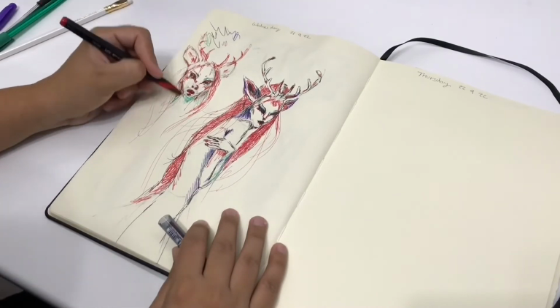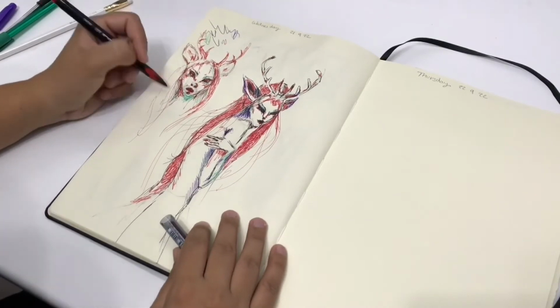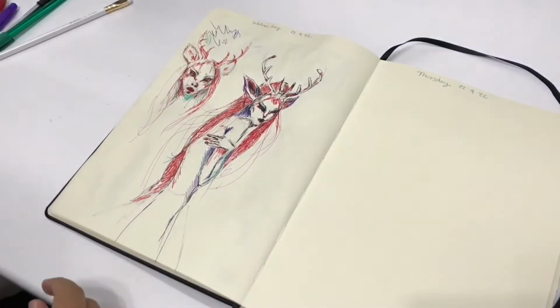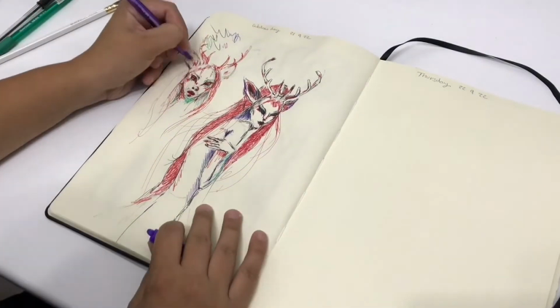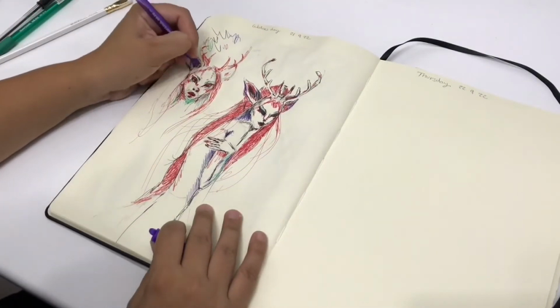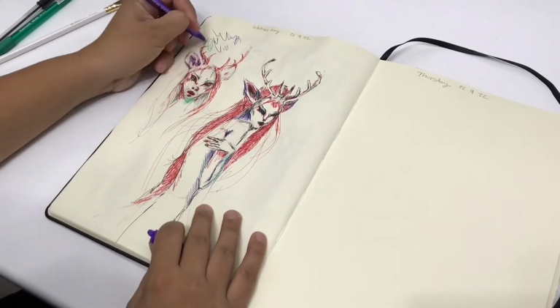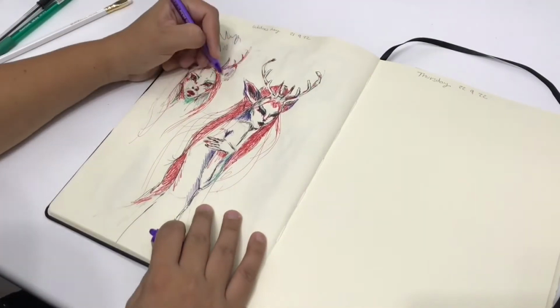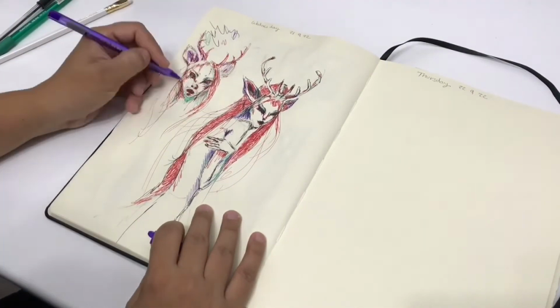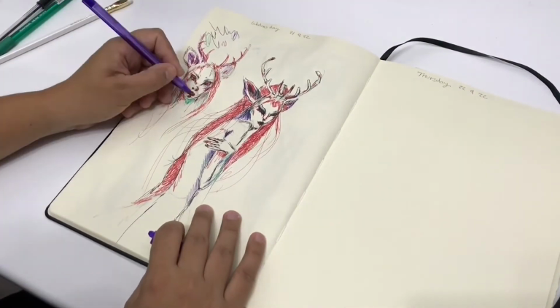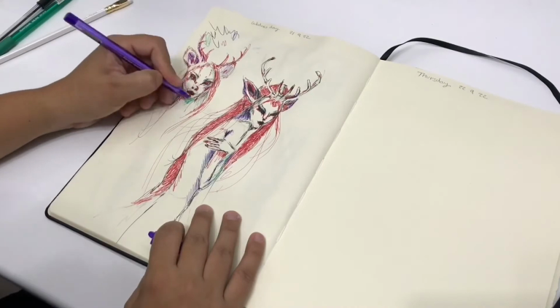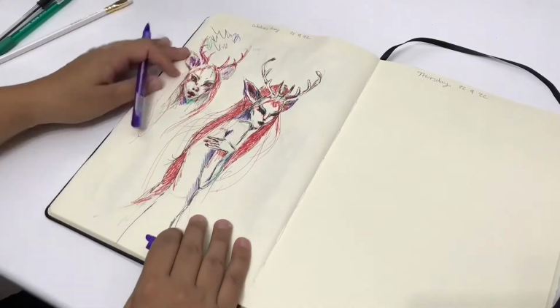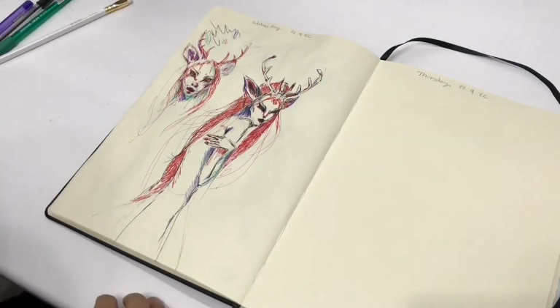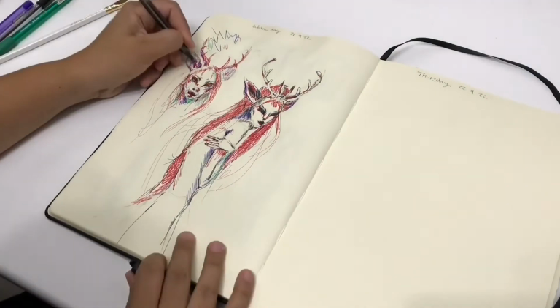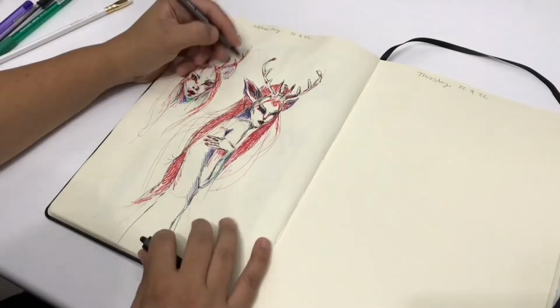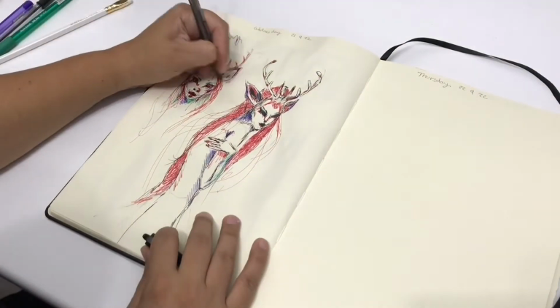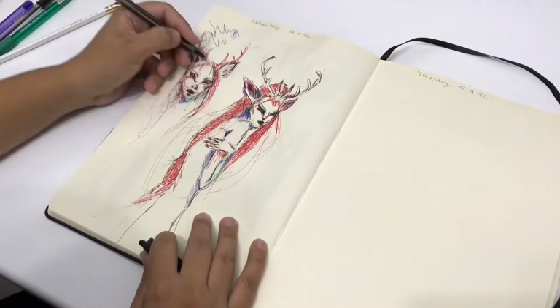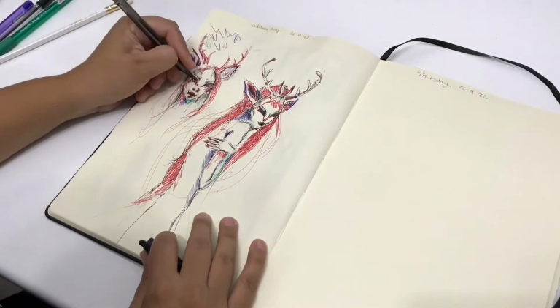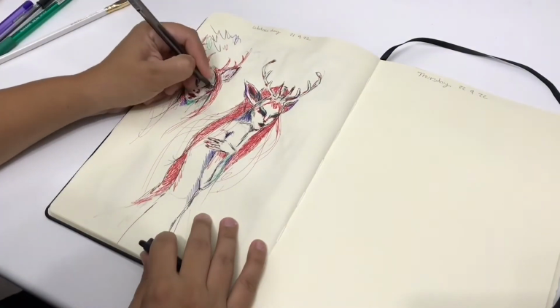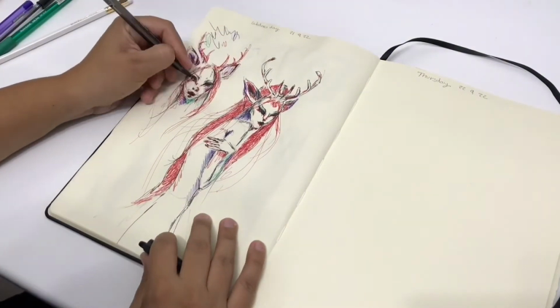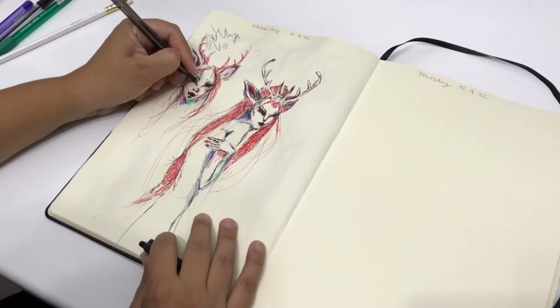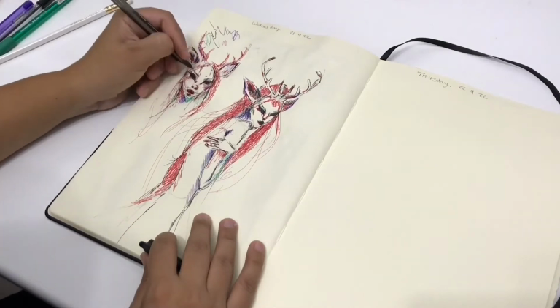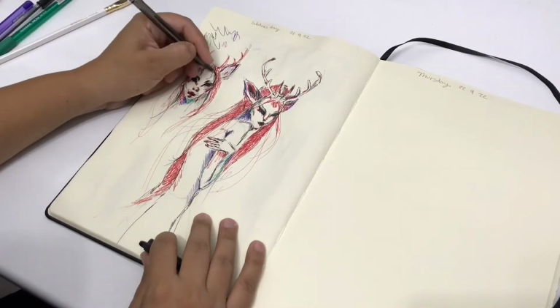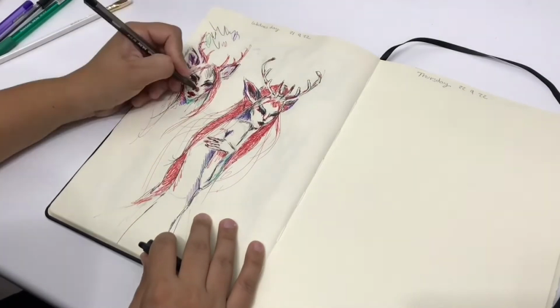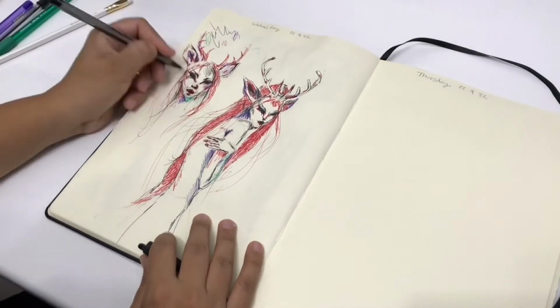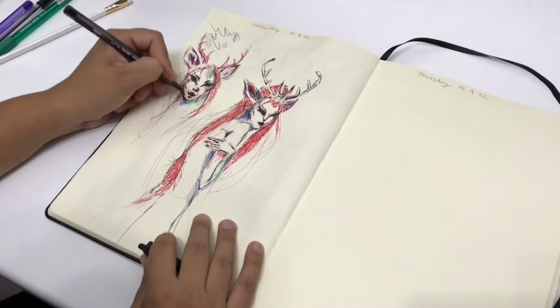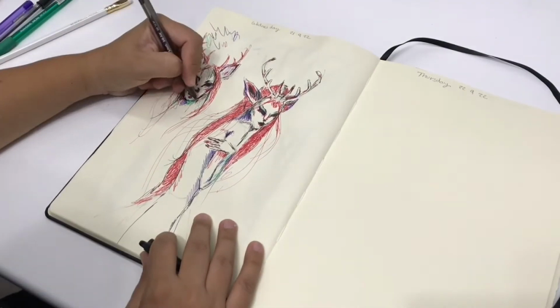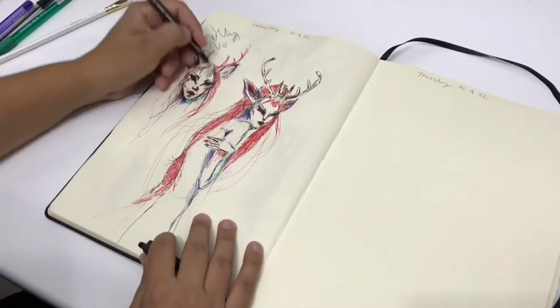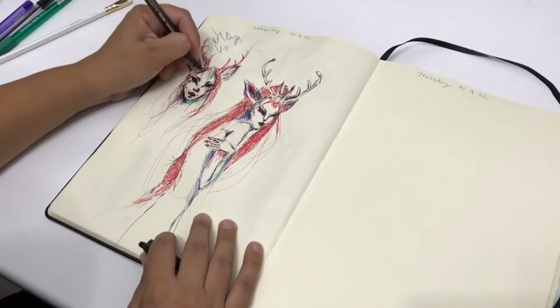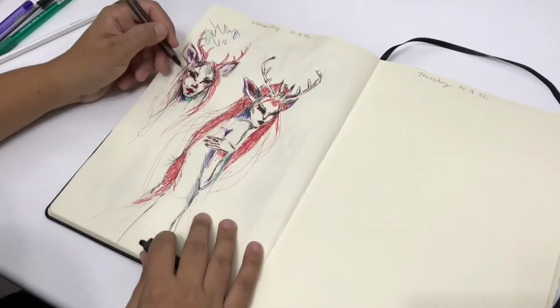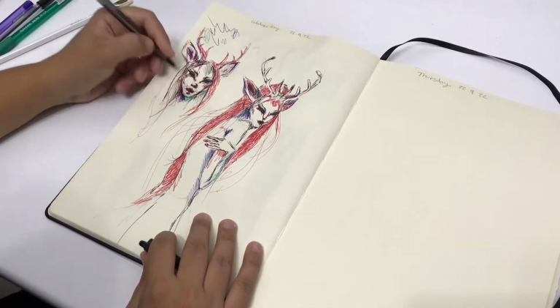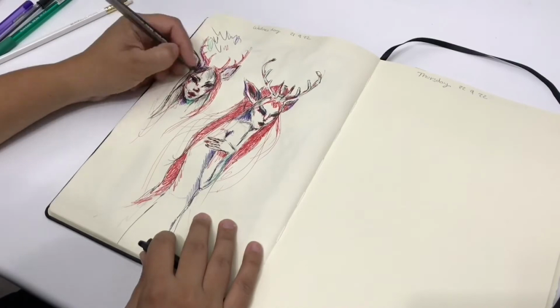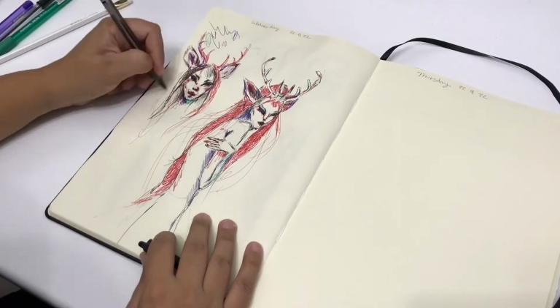I felt like the only sketch I drew before was kind of empty. I needed to fill out this page a bit more, because if not it felt kind of empty, and I don't want all the pages to have only one drawing on them.